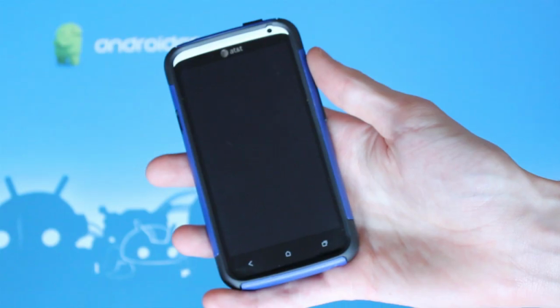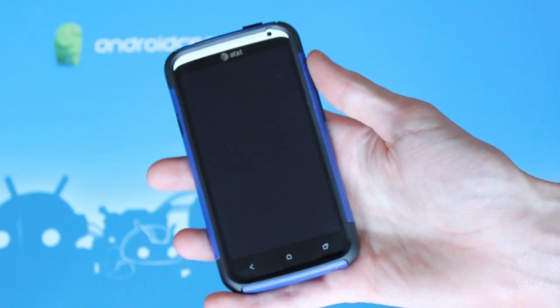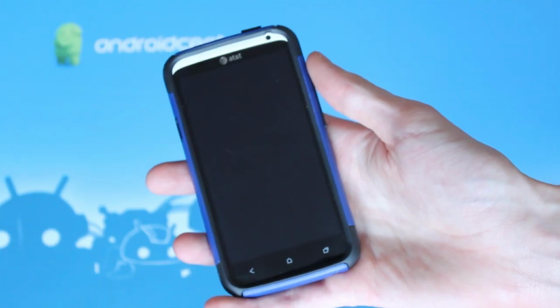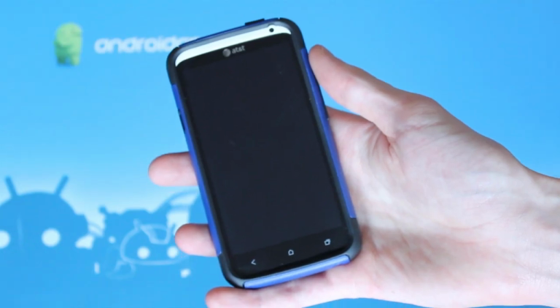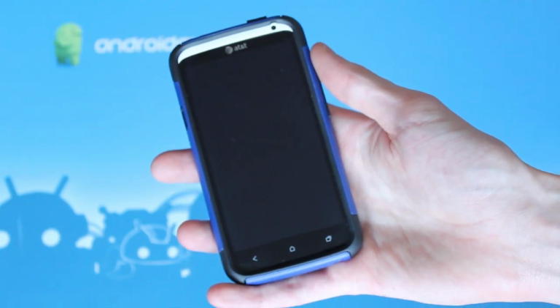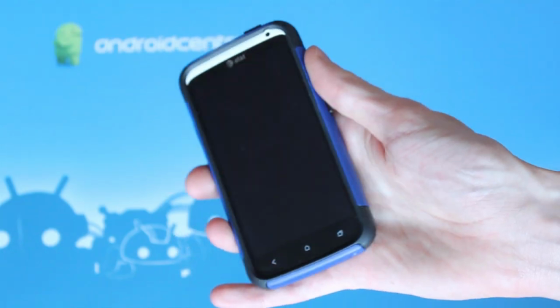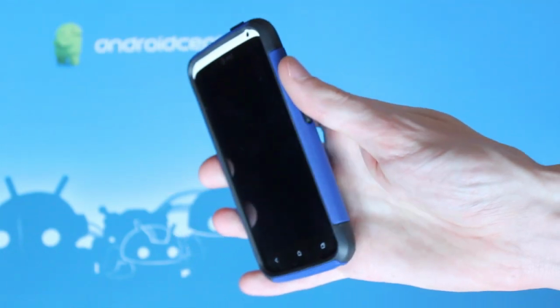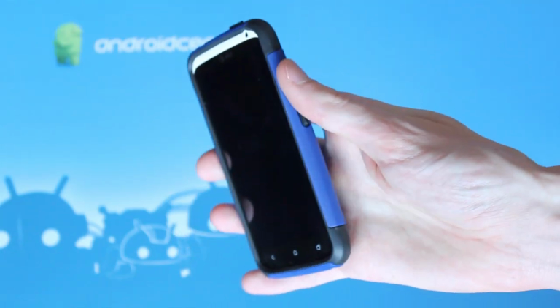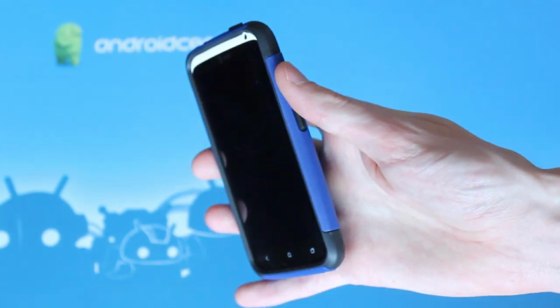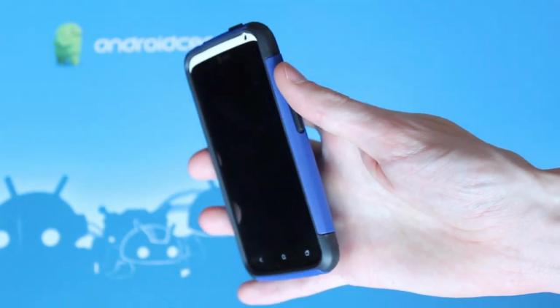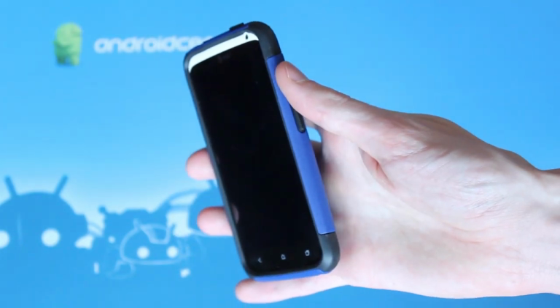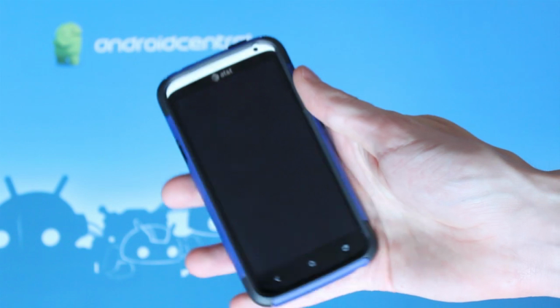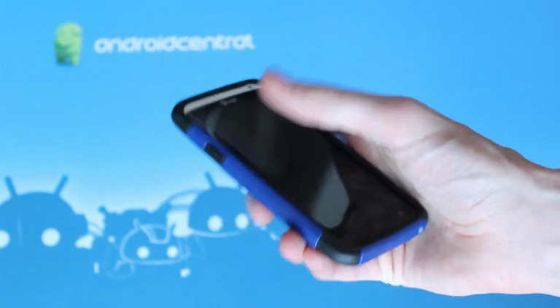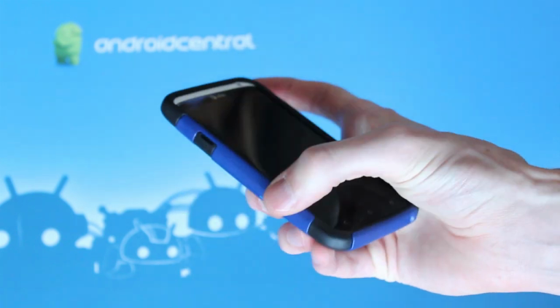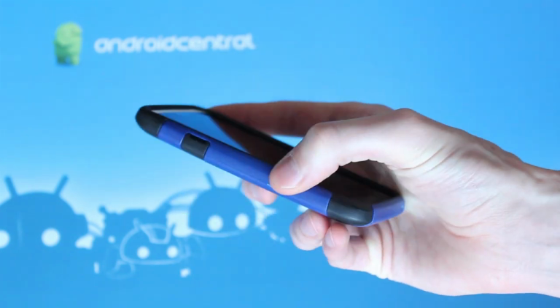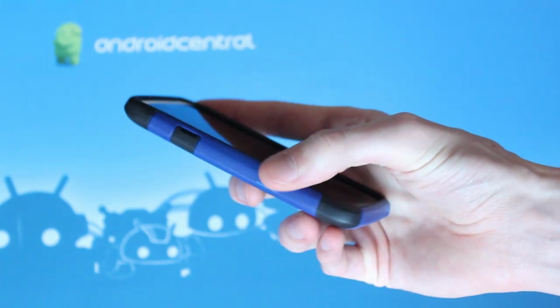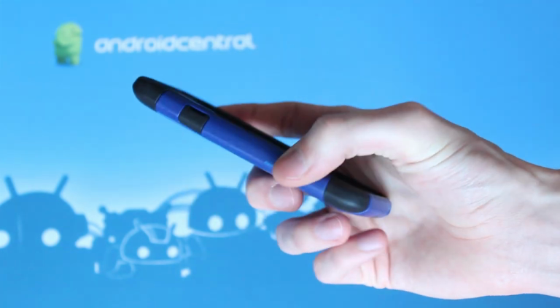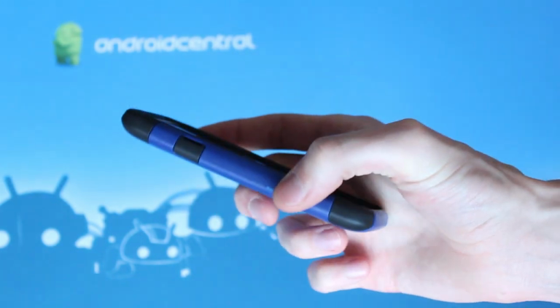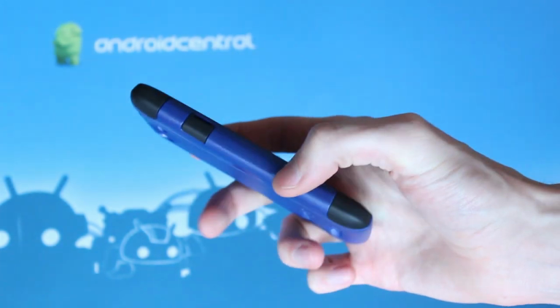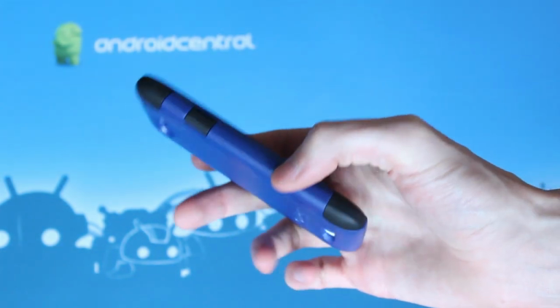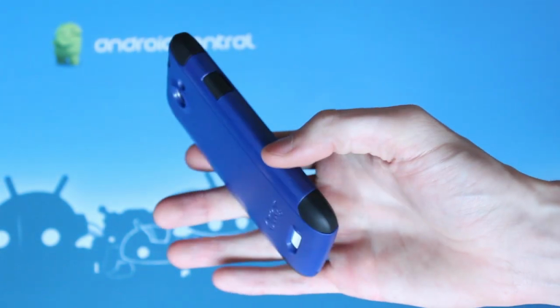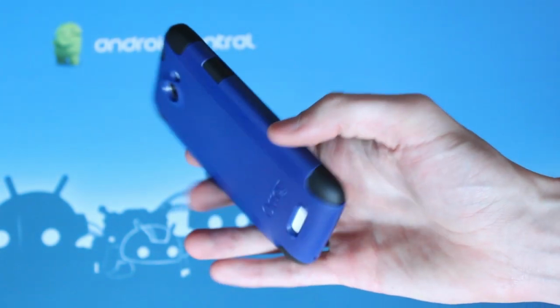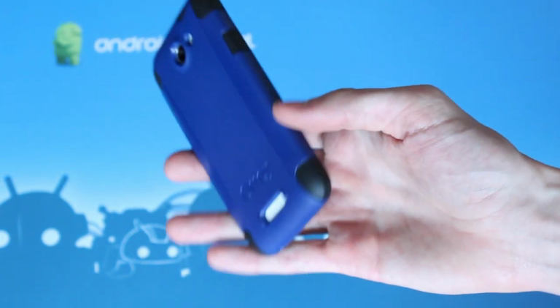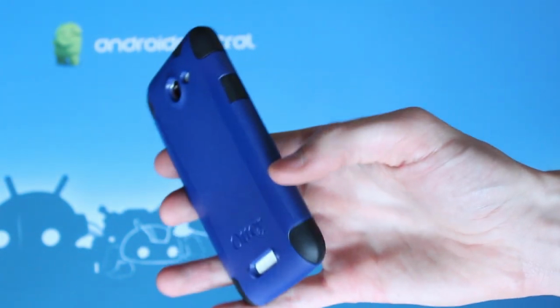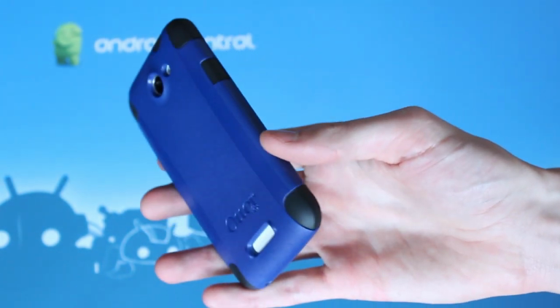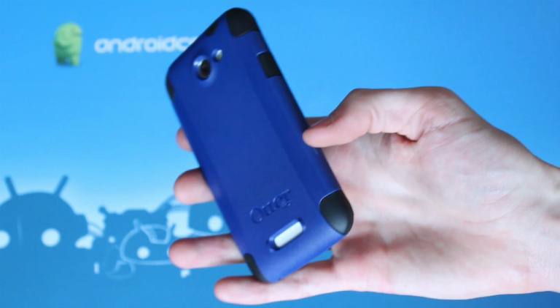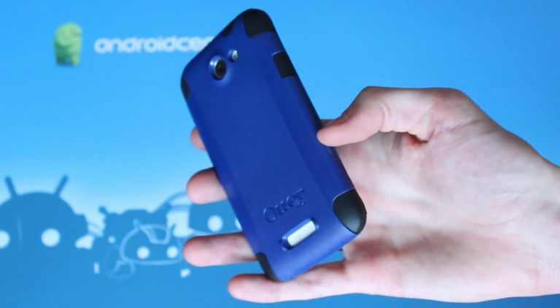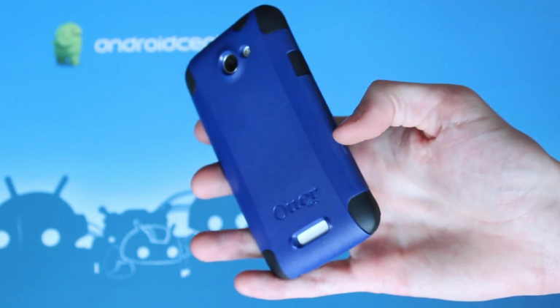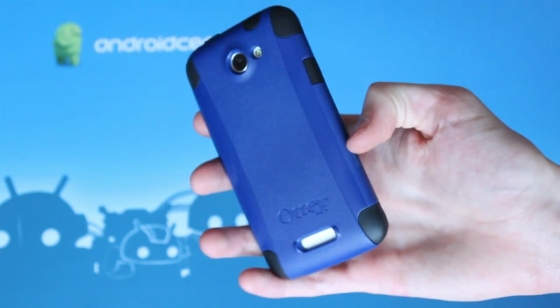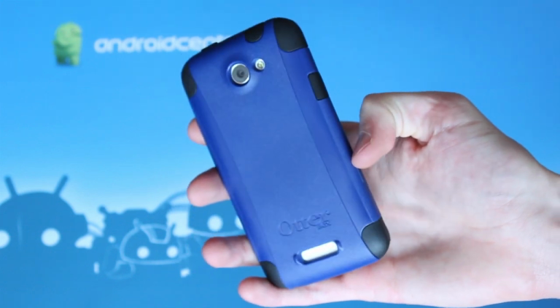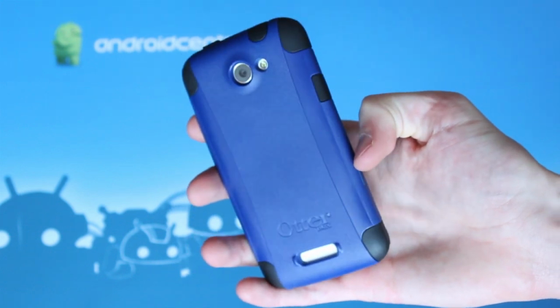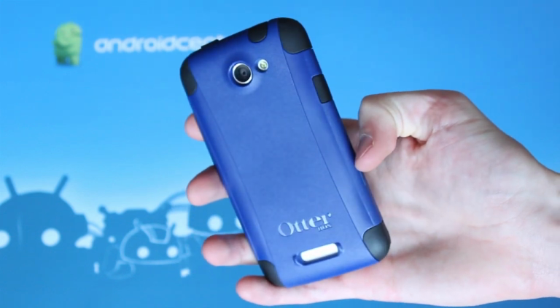Hi, everybody. This is Simon Sage from Android Central. We're taking a look at the OtterBox Commuter case for the HTC One X. Normally $34.95, and it's currently $8 off in the Shop Android Store.